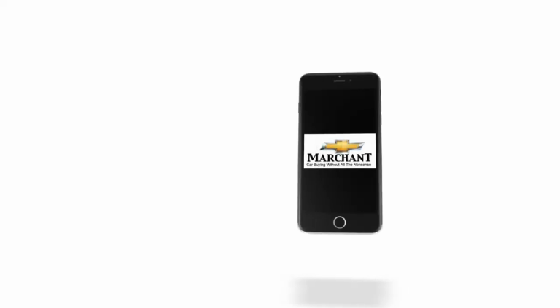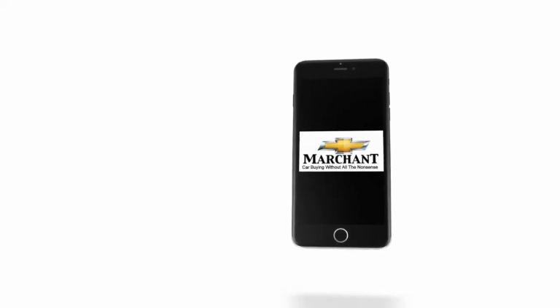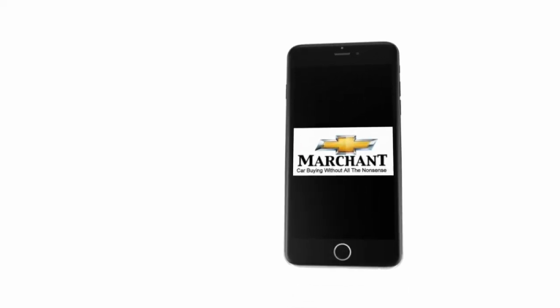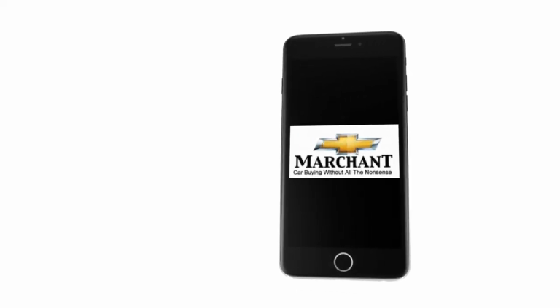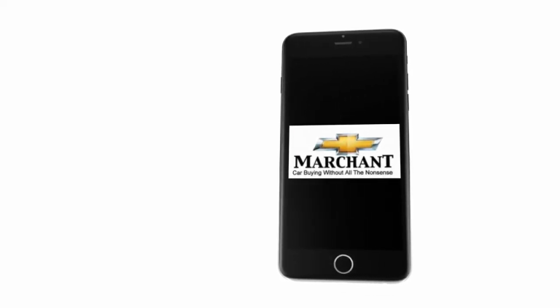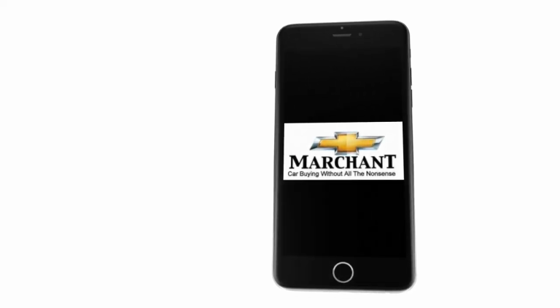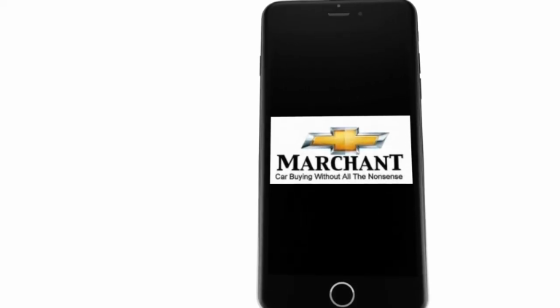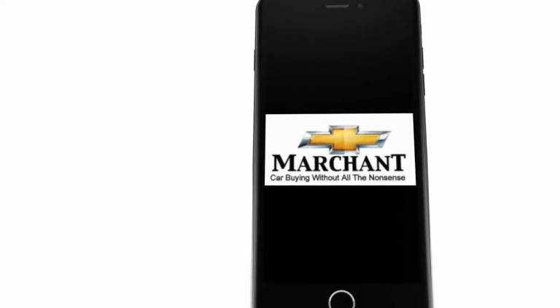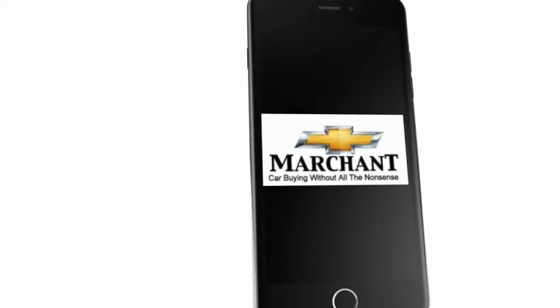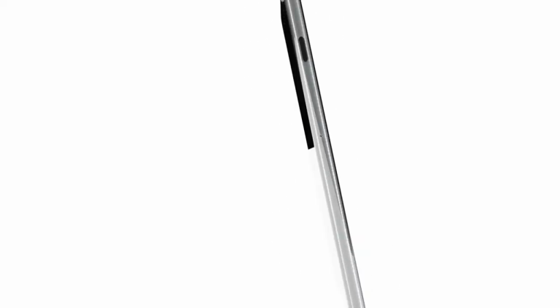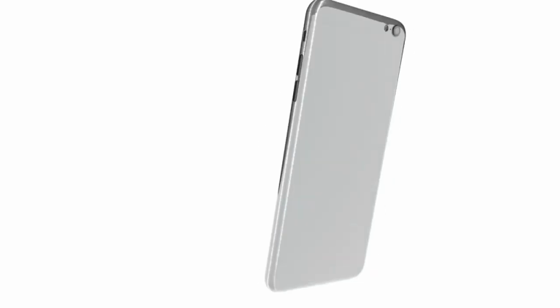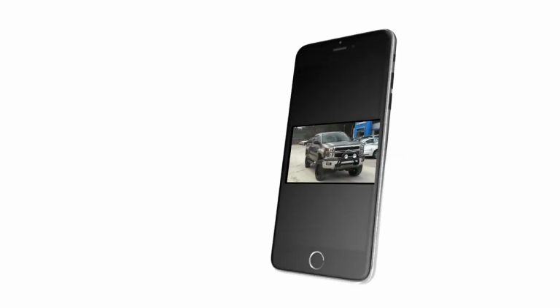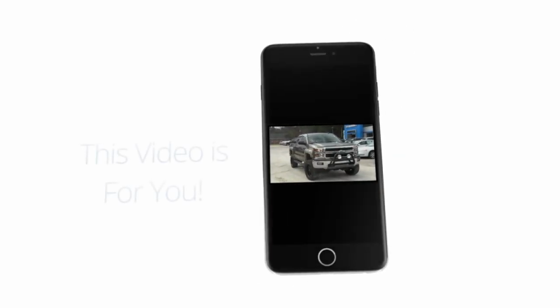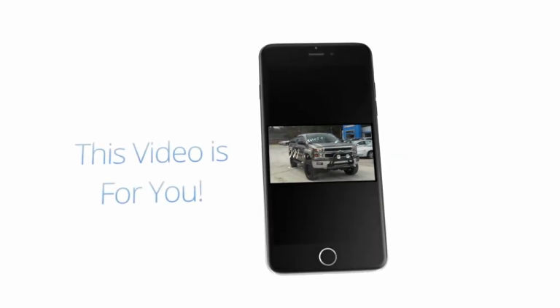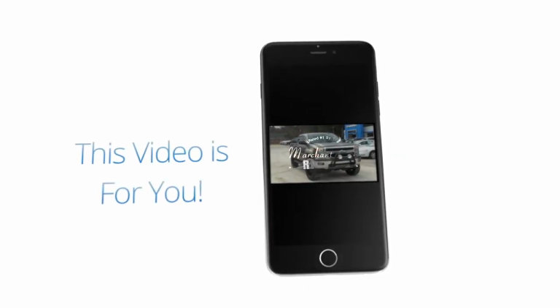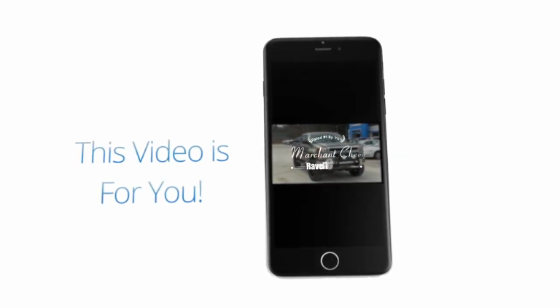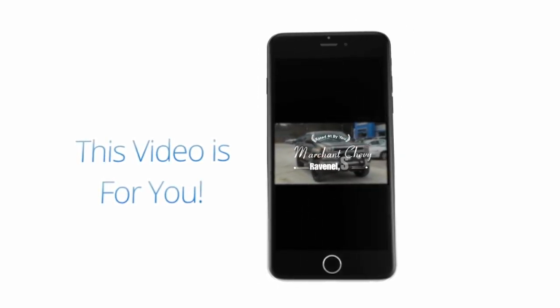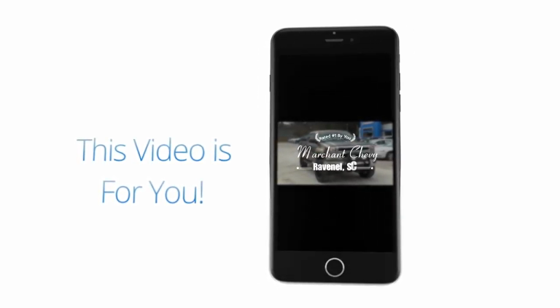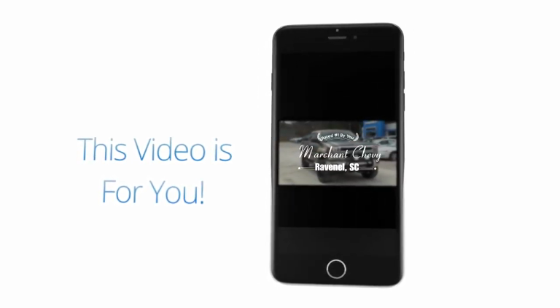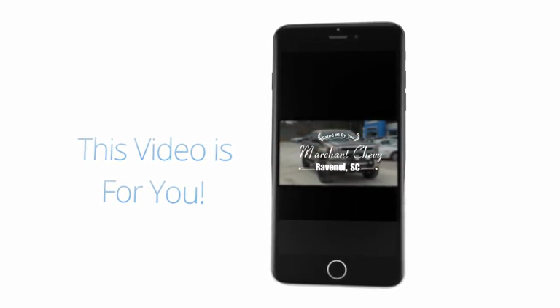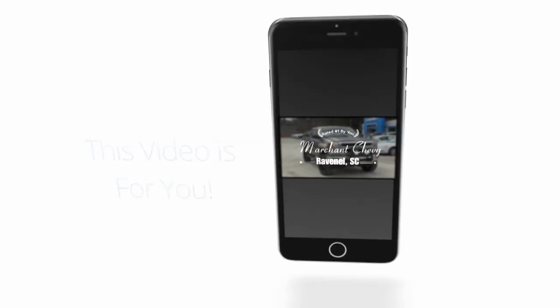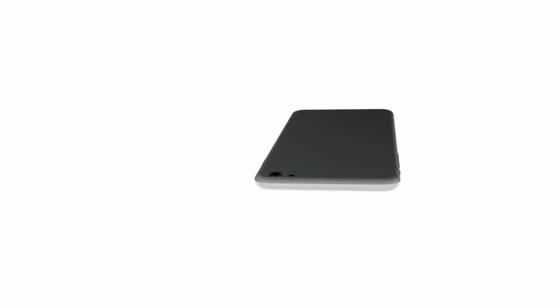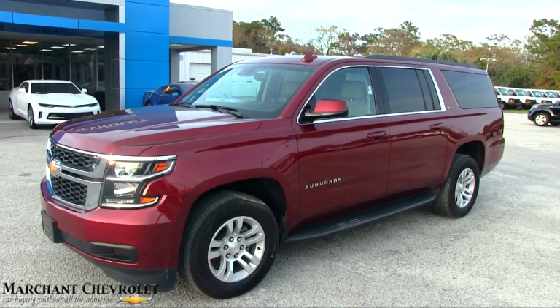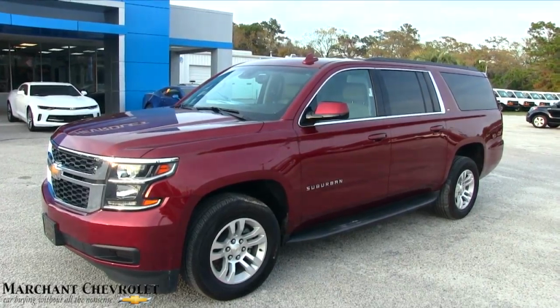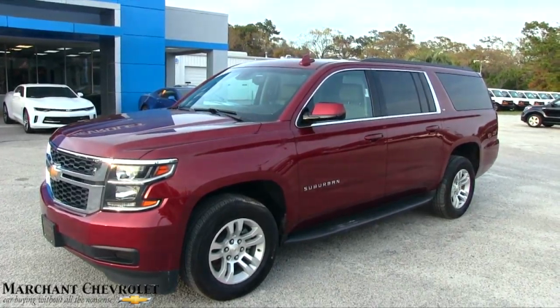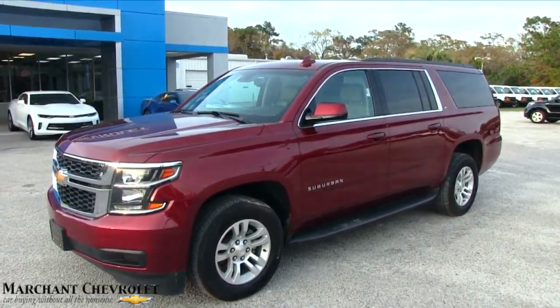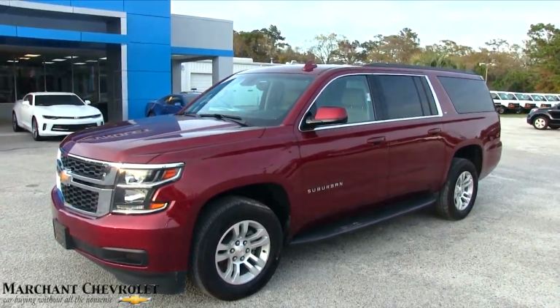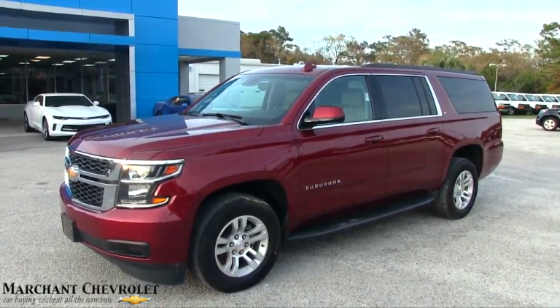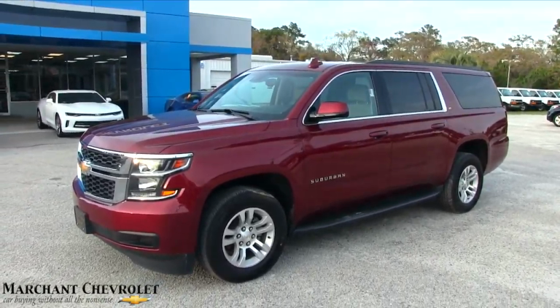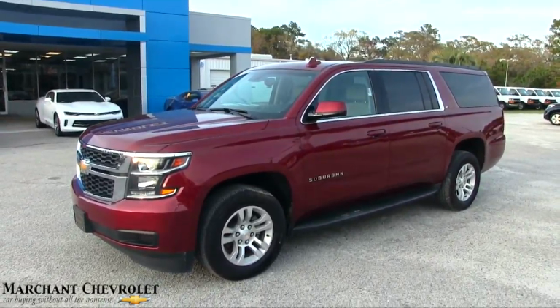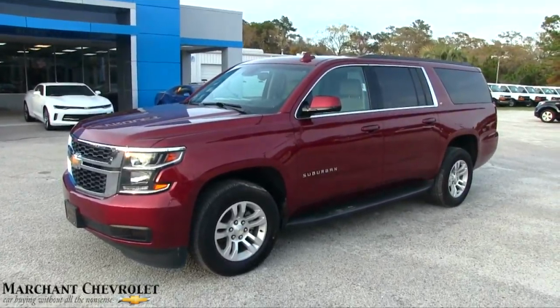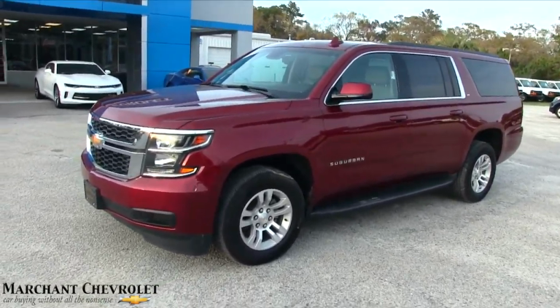Car buying made easy at Marchant Chevrolet. This next video walk around is just for you because I want you to see this car today. Hey everybody, welcome to Marchant Chevrolet — today we're going to look at a 2016 Chevy Suburban.